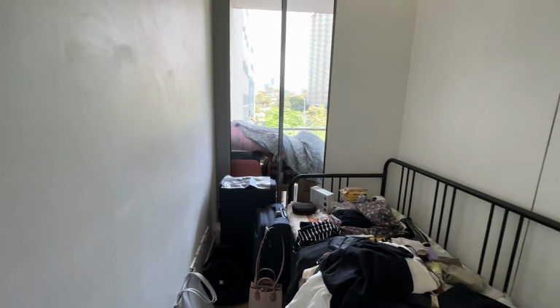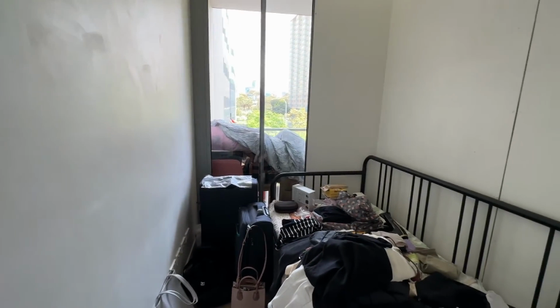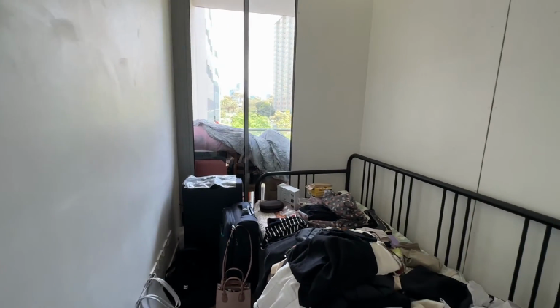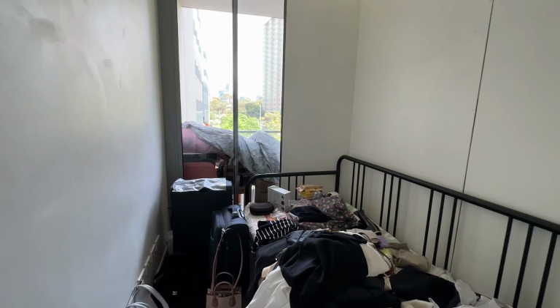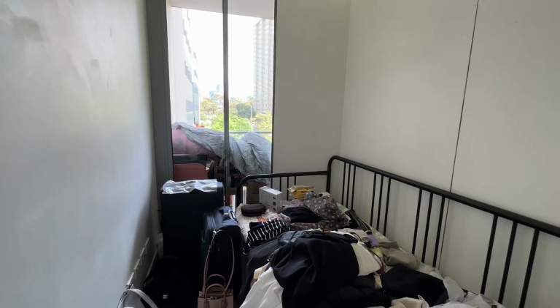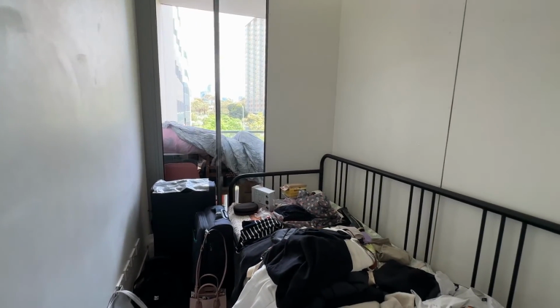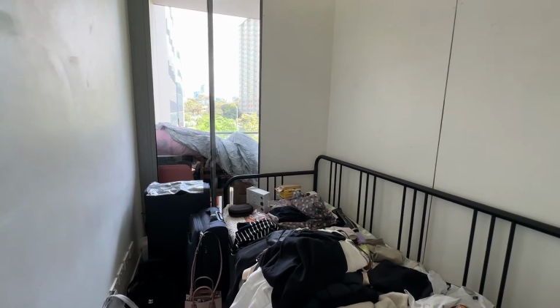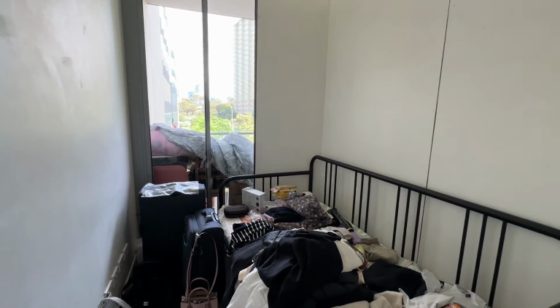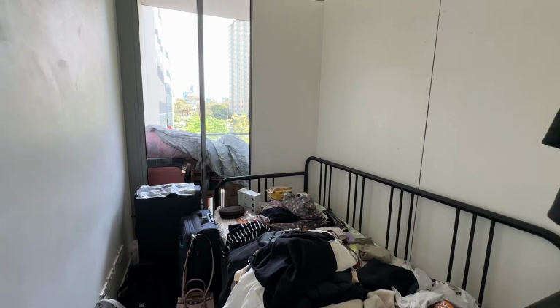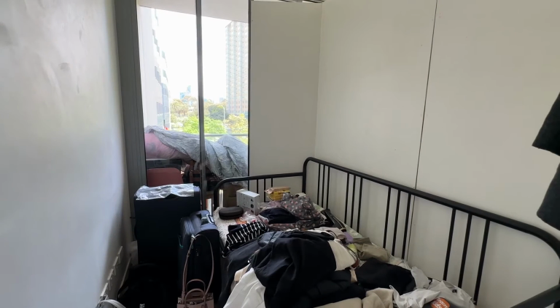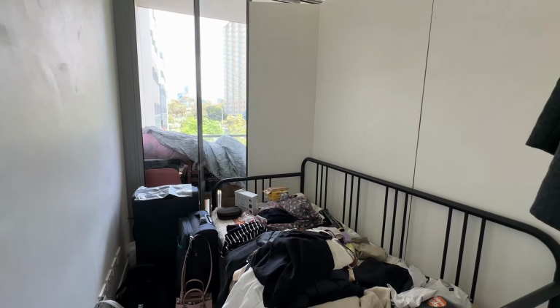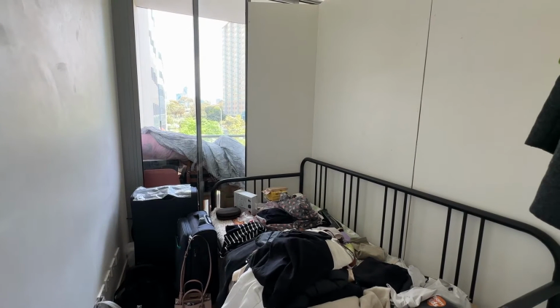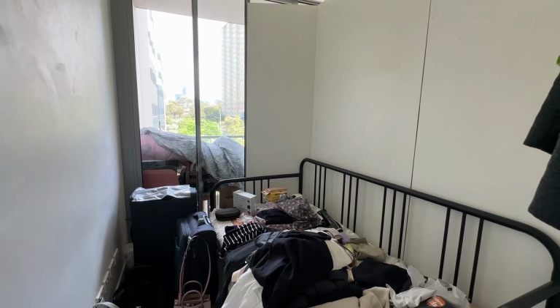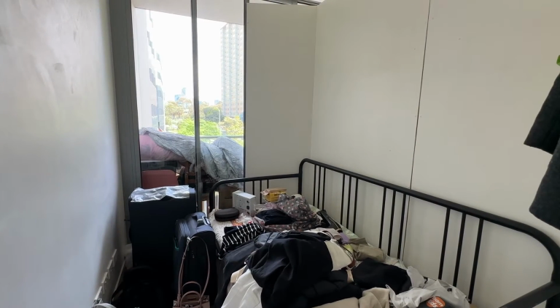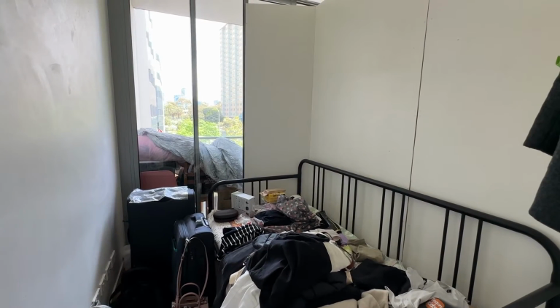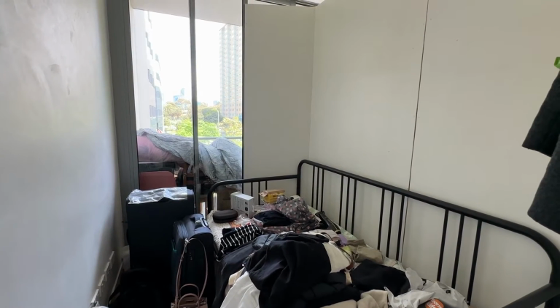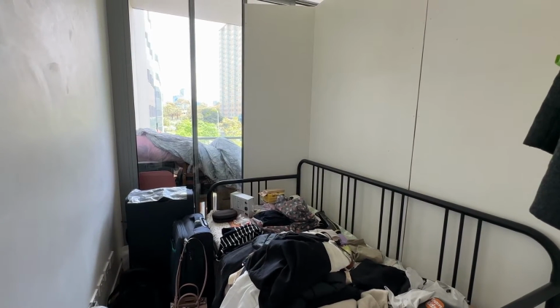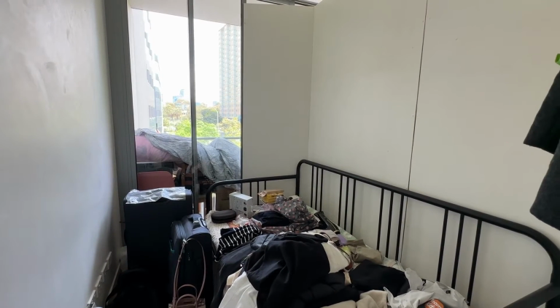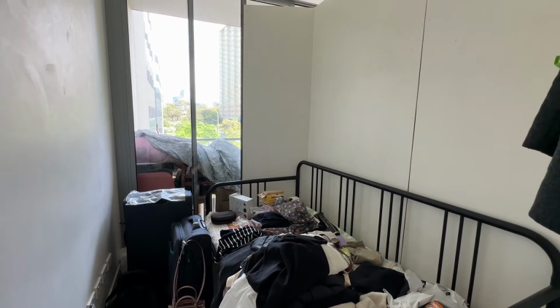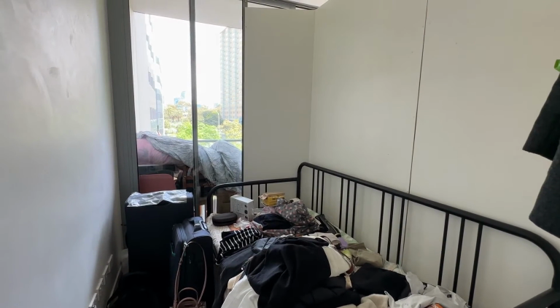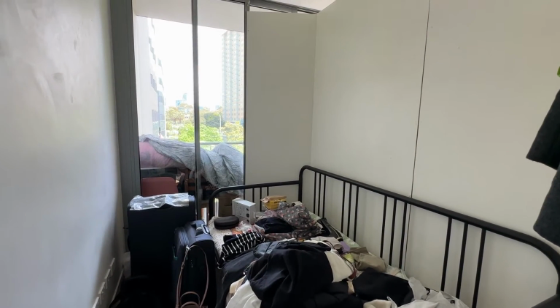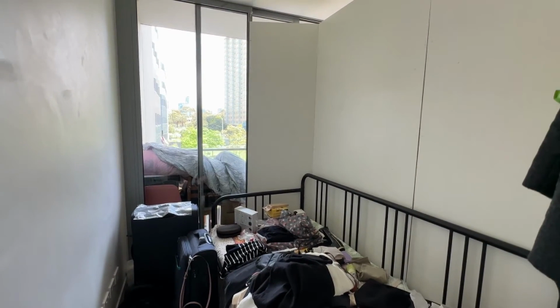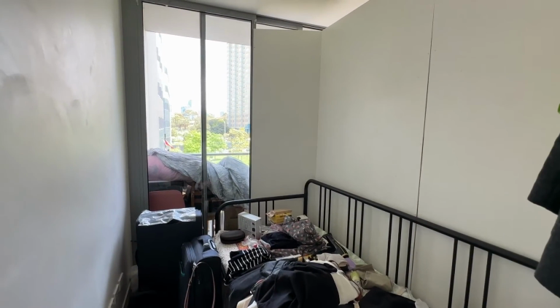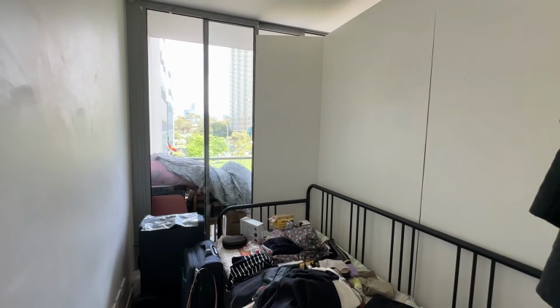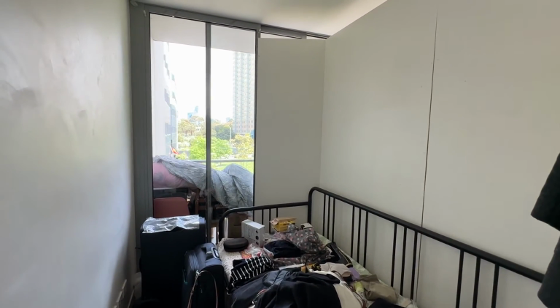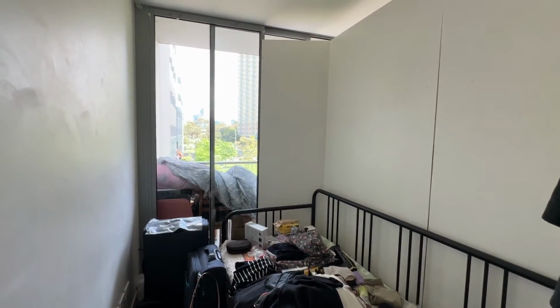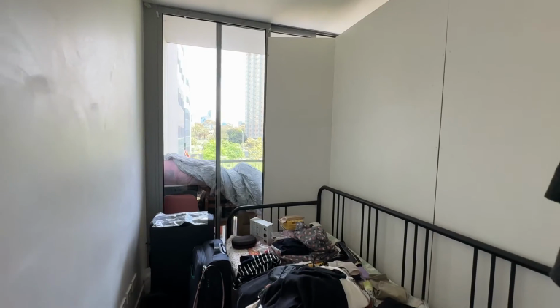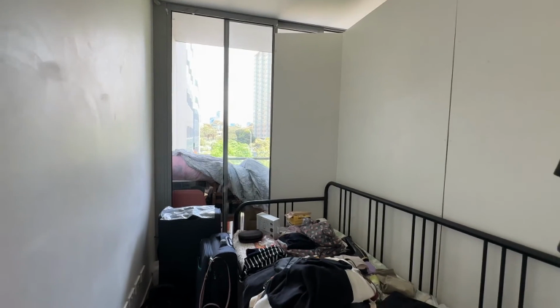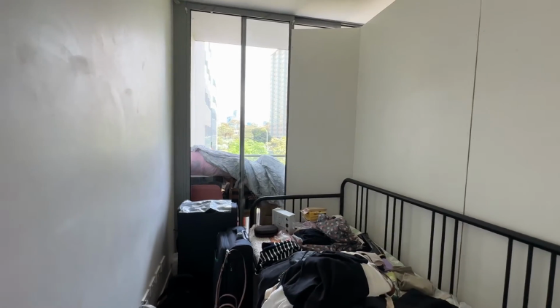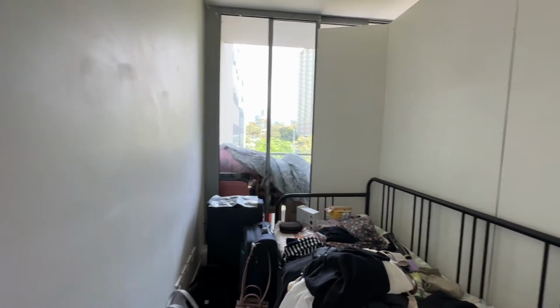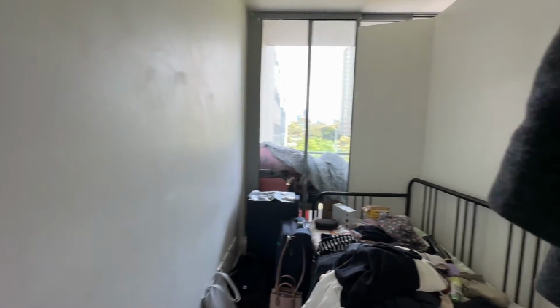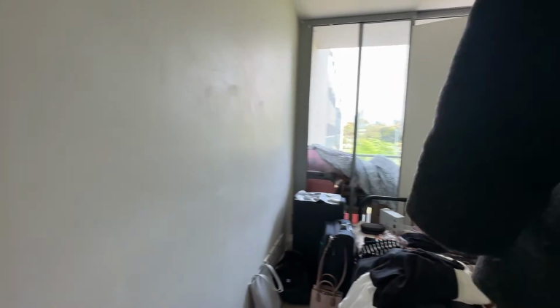Over here is the second bedroom. It's very messy at the moment but you can just fit a single bed in here.